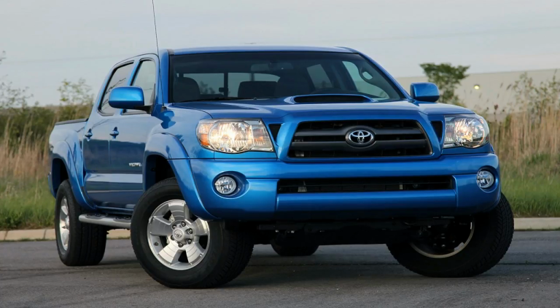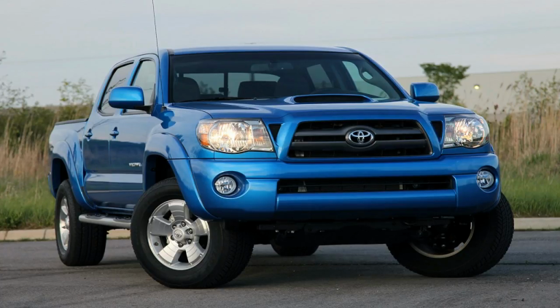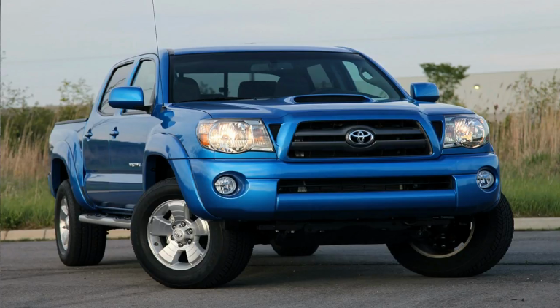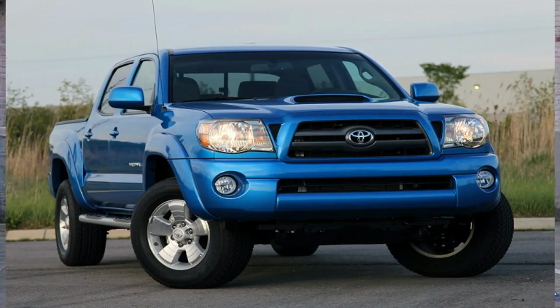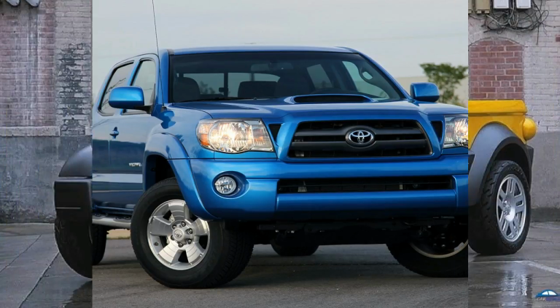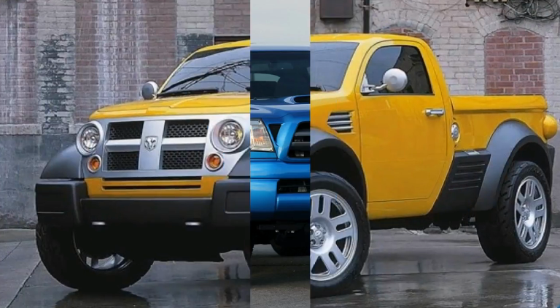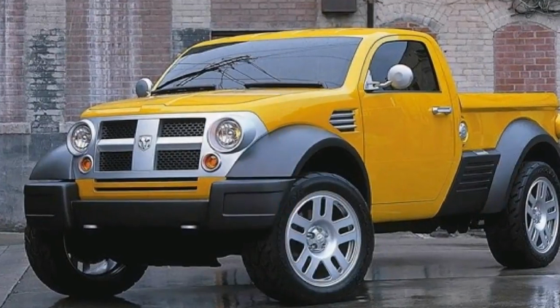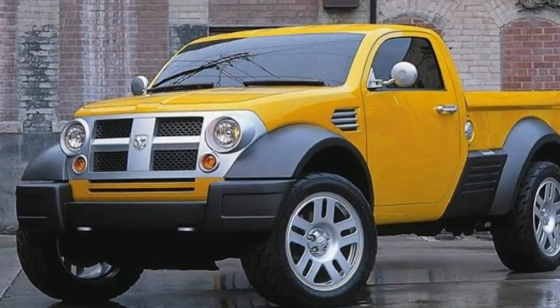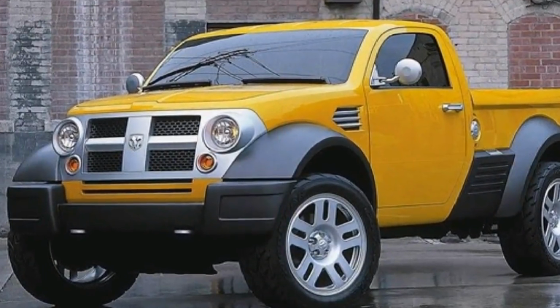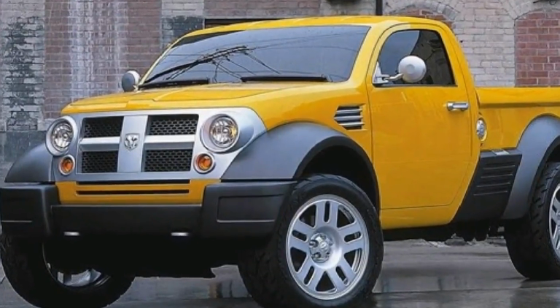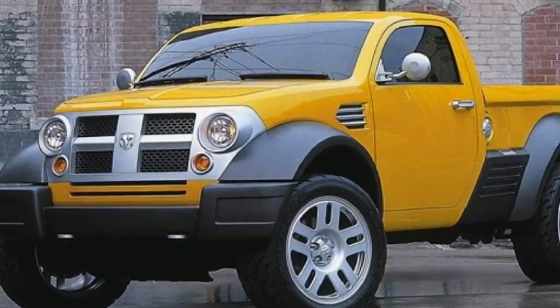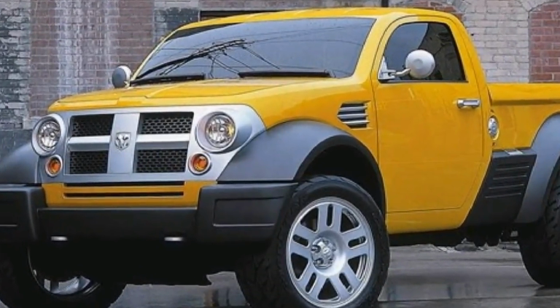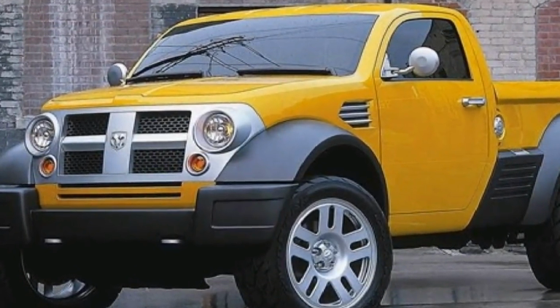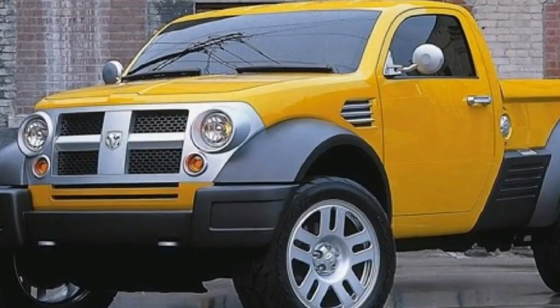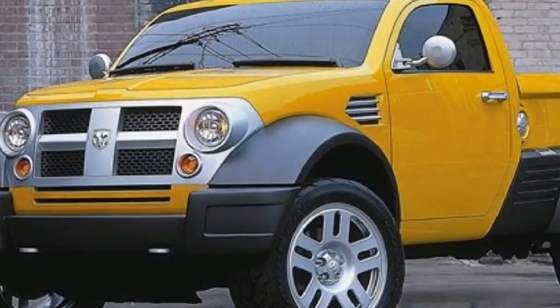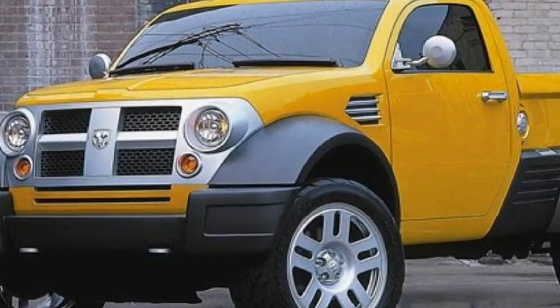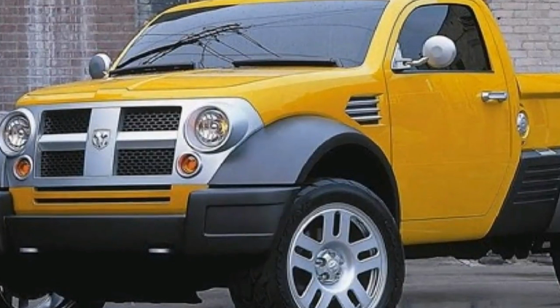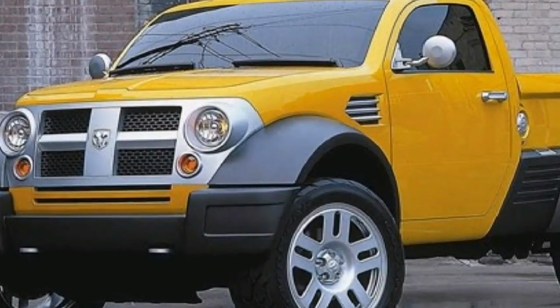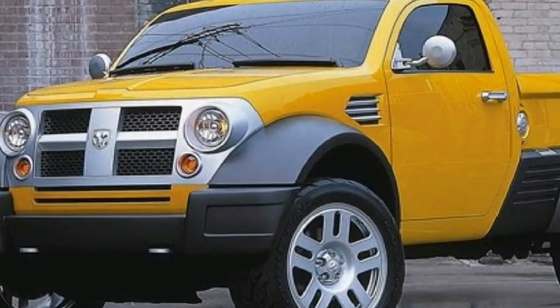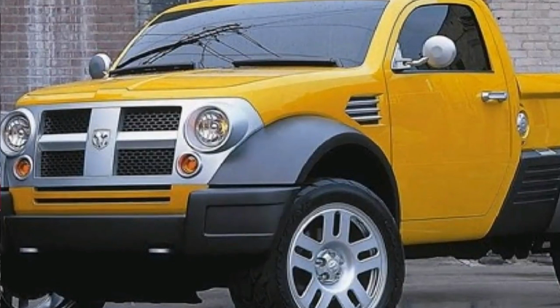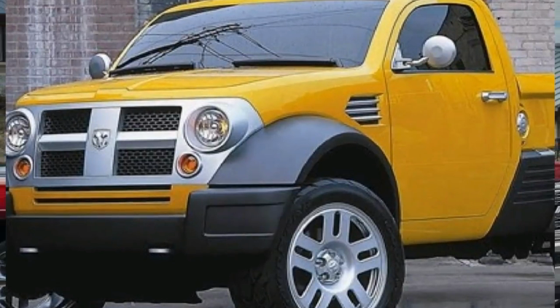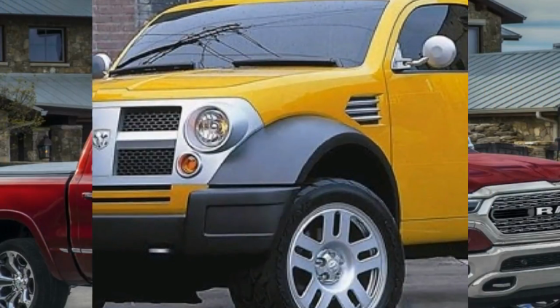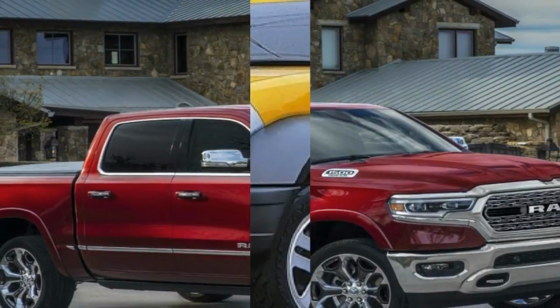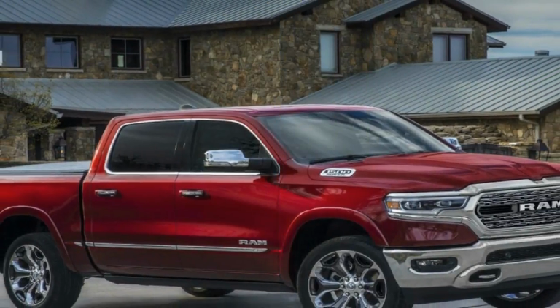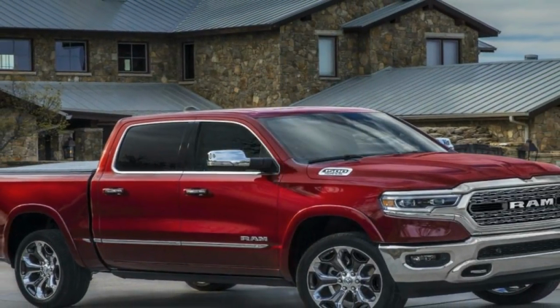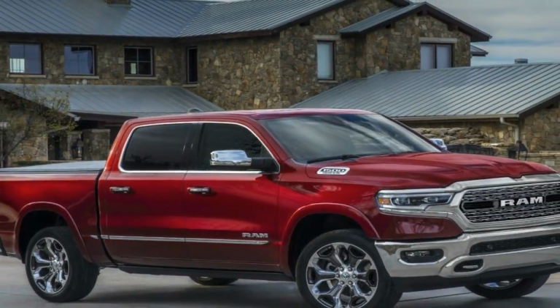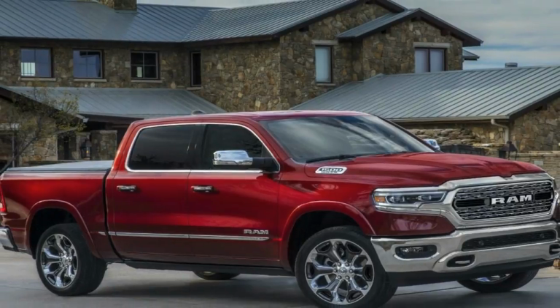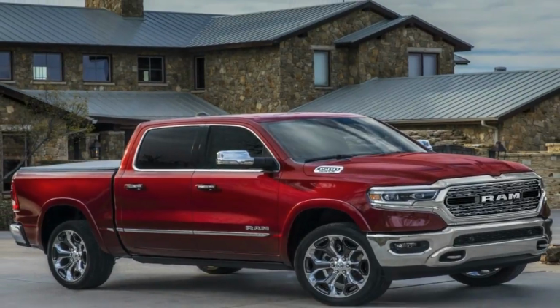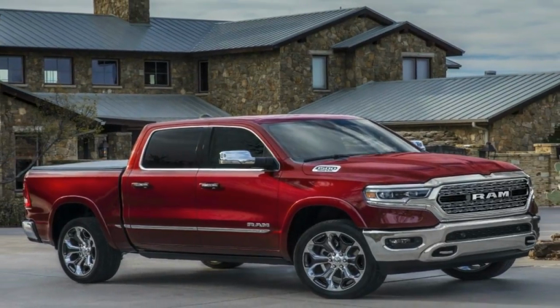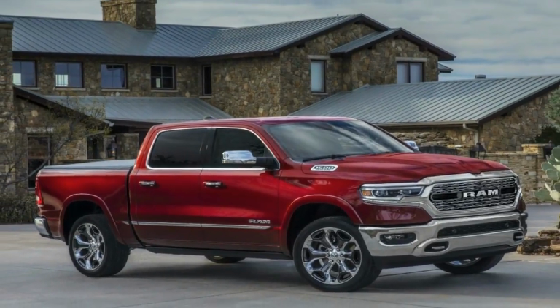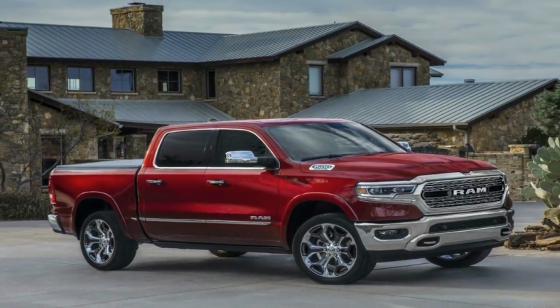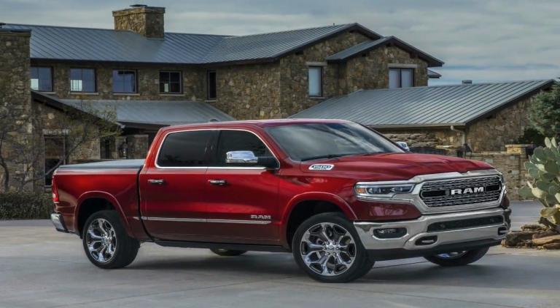Those trucks achieve their weight loss in part due to the use of aluminum parts. On the Silverado, the hood, doors, and tailgate are aluminum, while on the Ram, just the hood and tailgate are aluminum on the body.